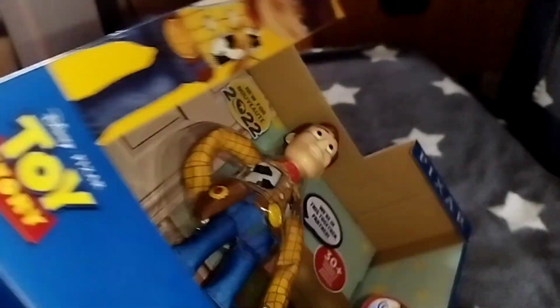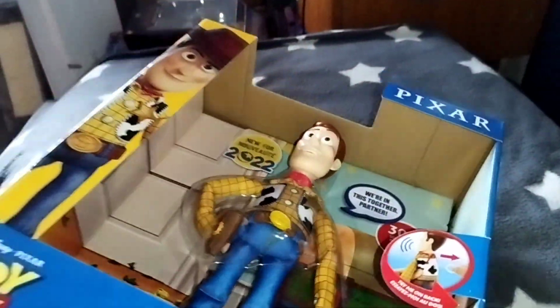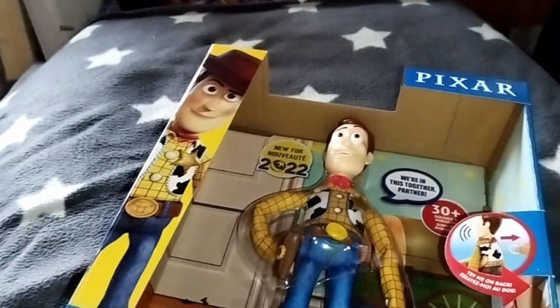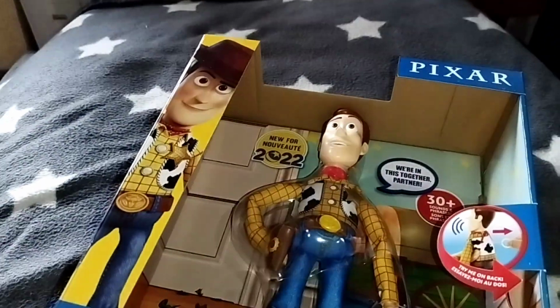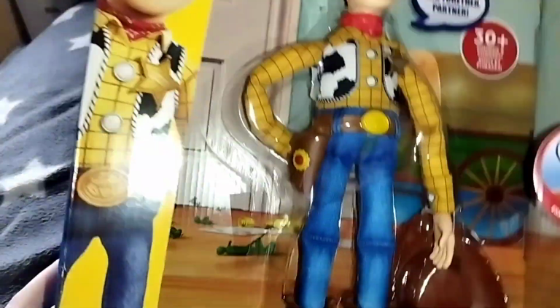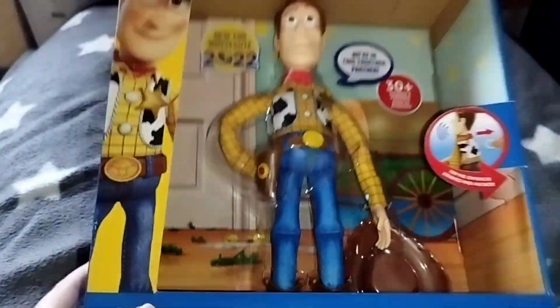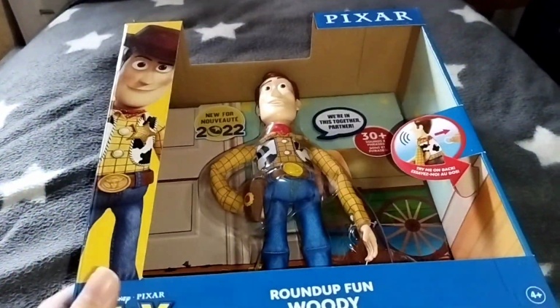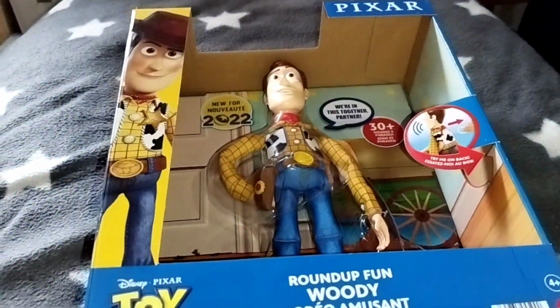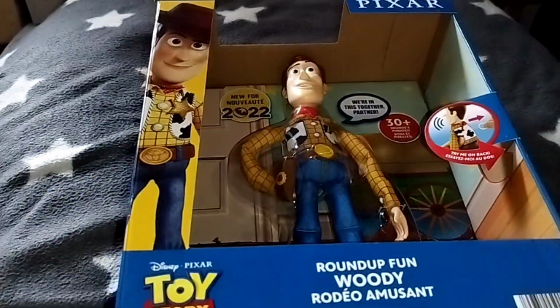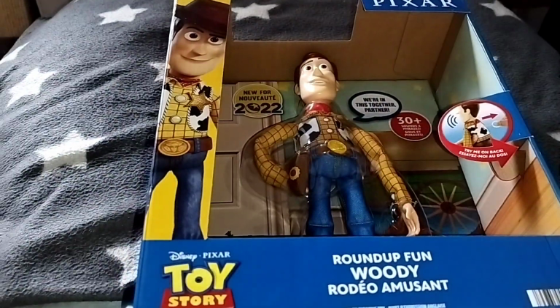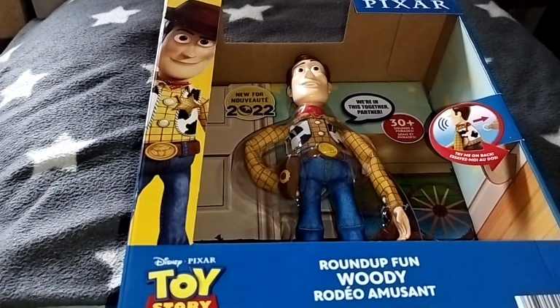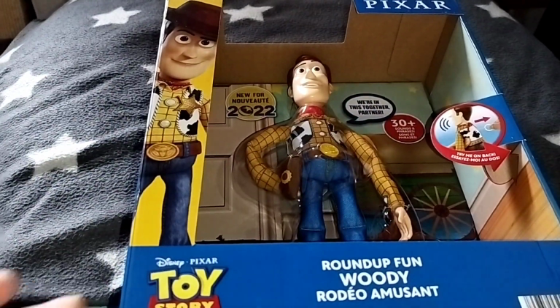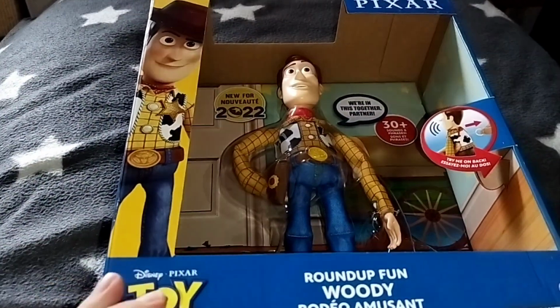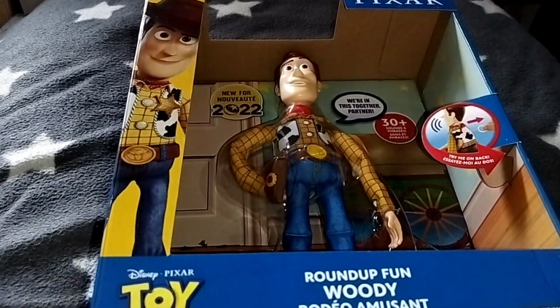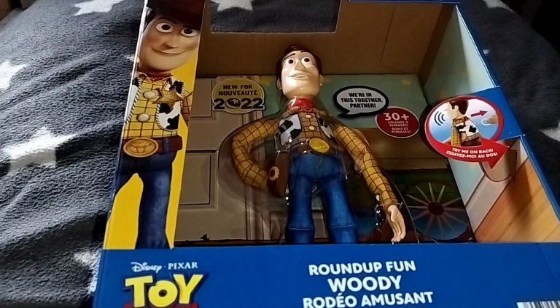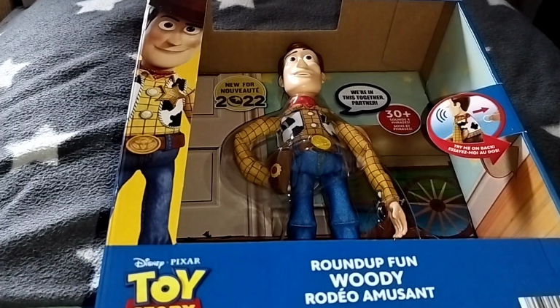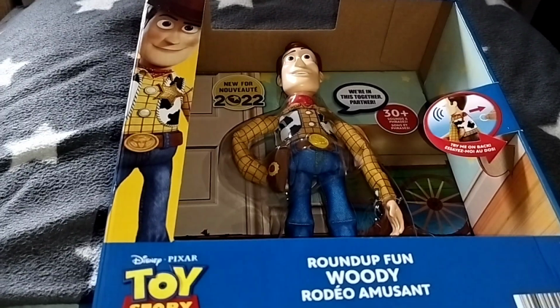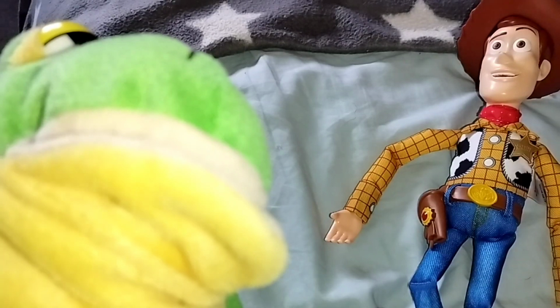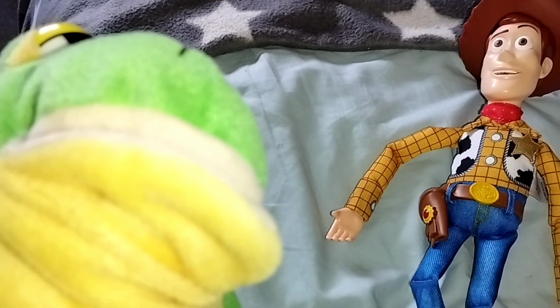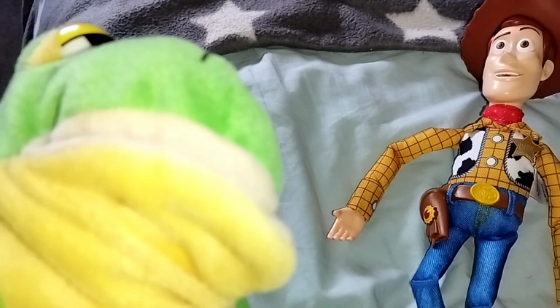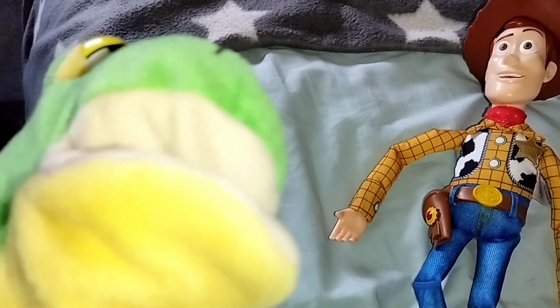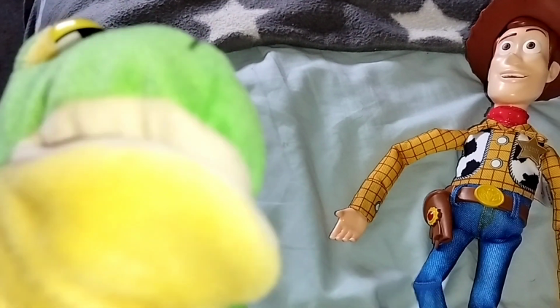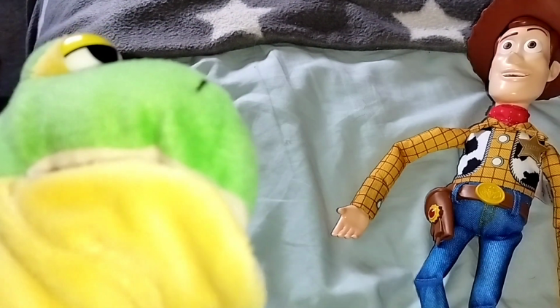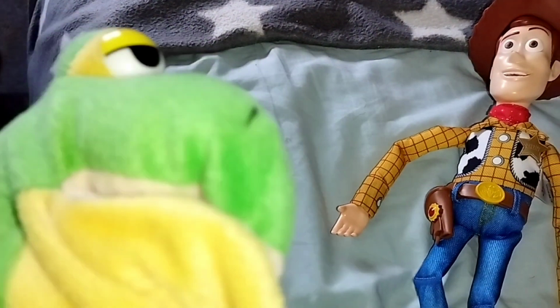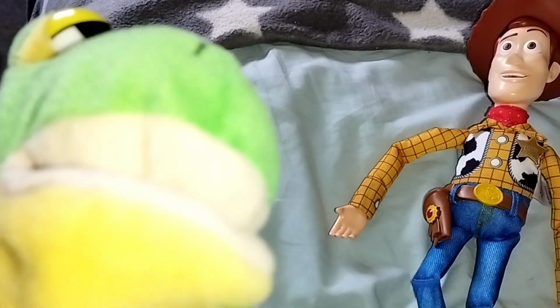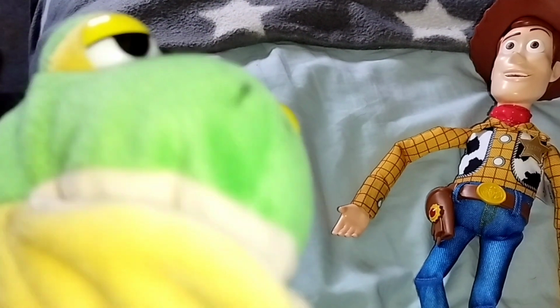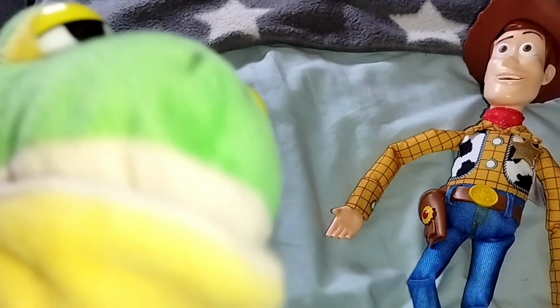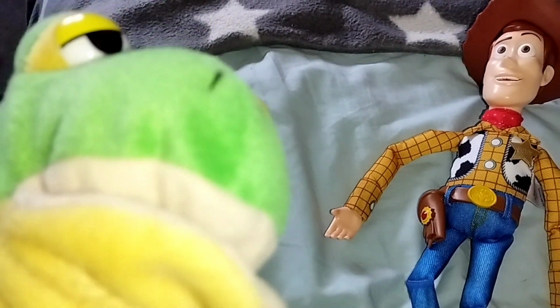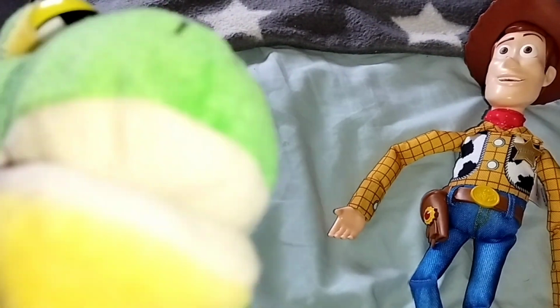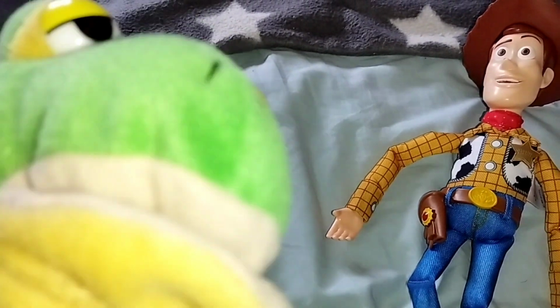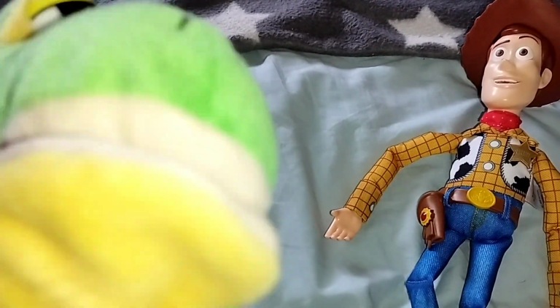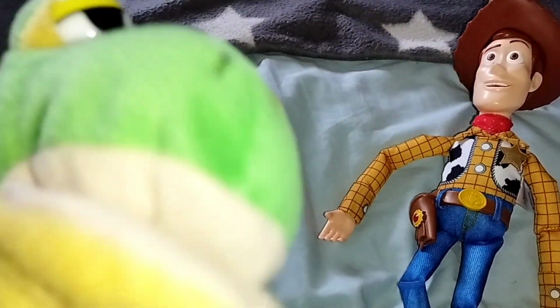So, let's unbox him and see how he looks out of the box. Now Woody is out of the box. Let's take a look at him.